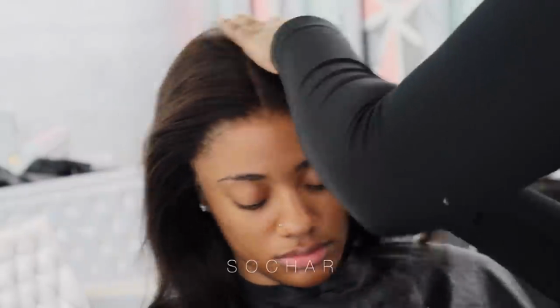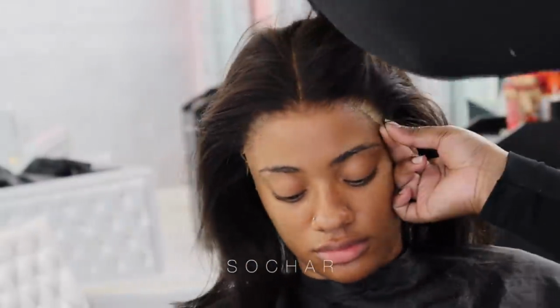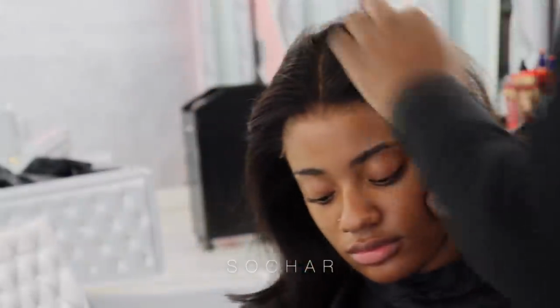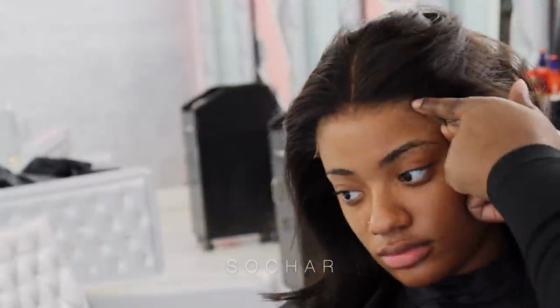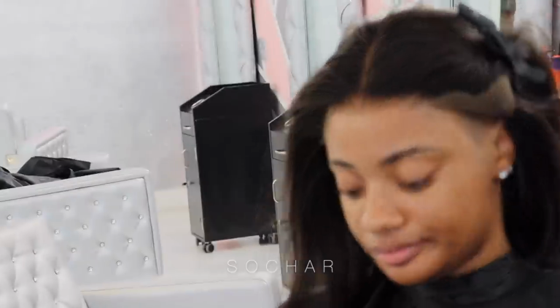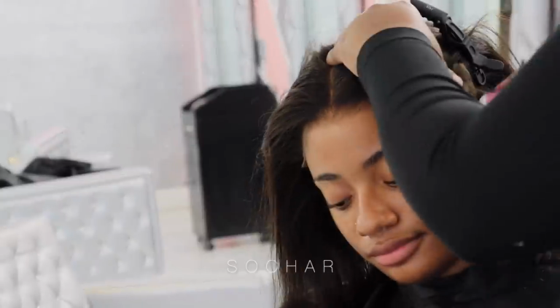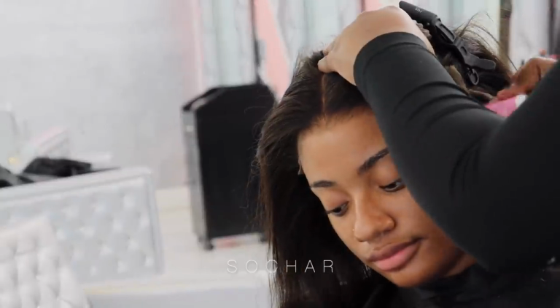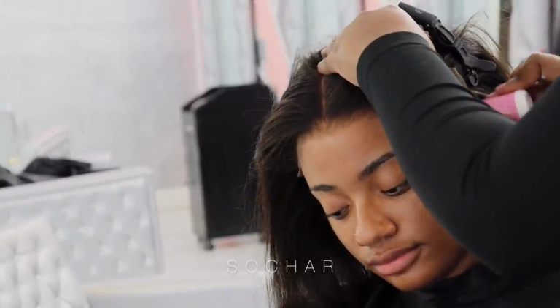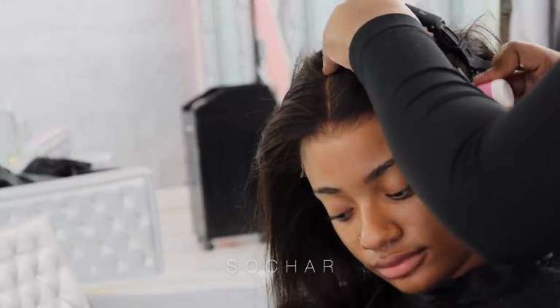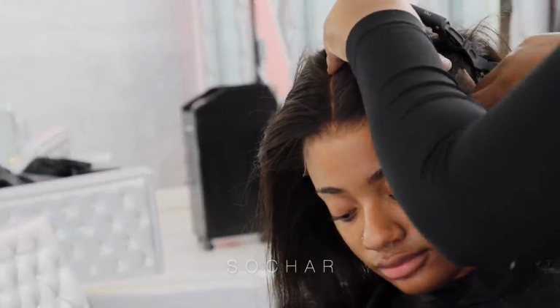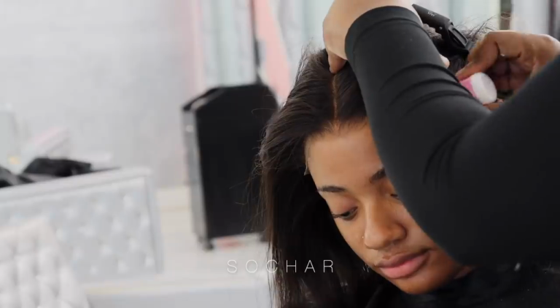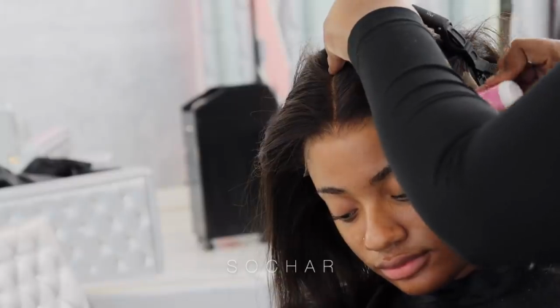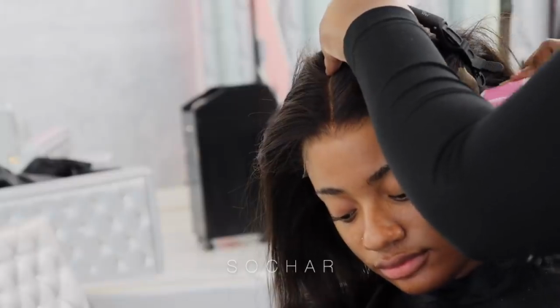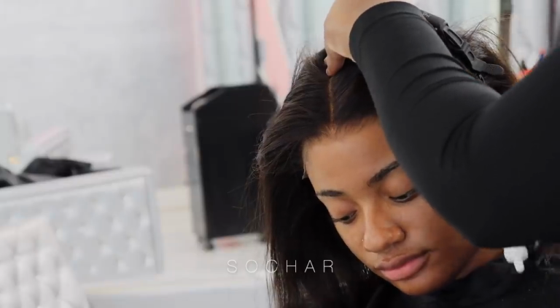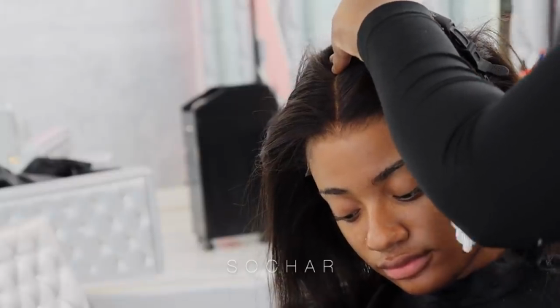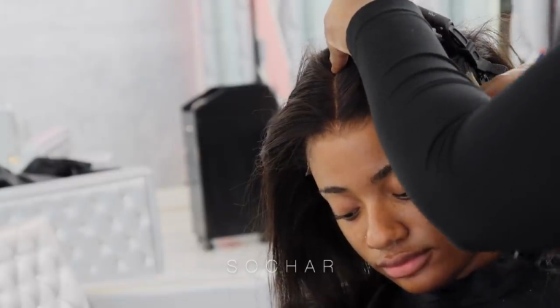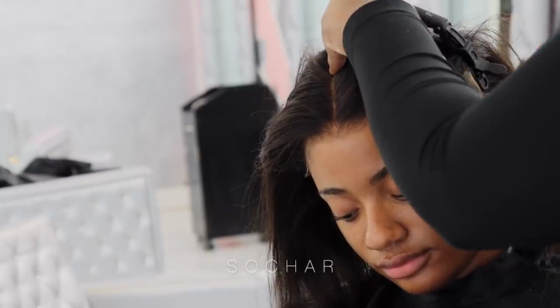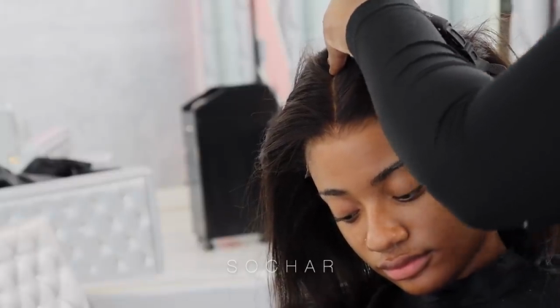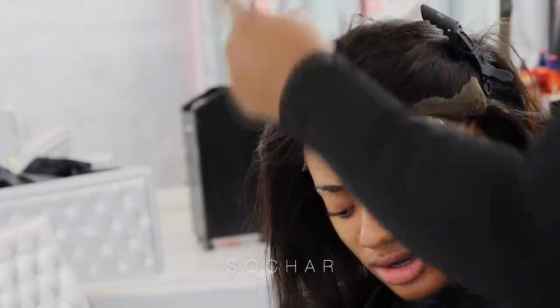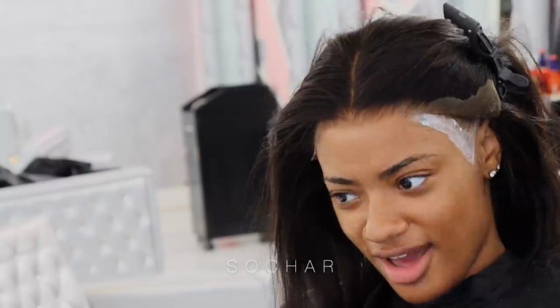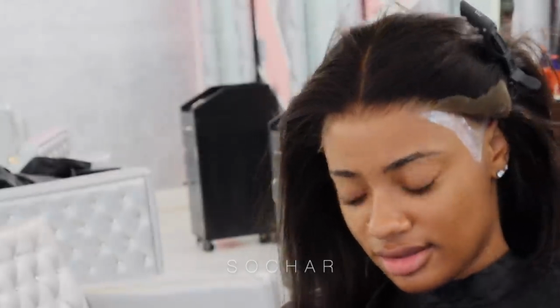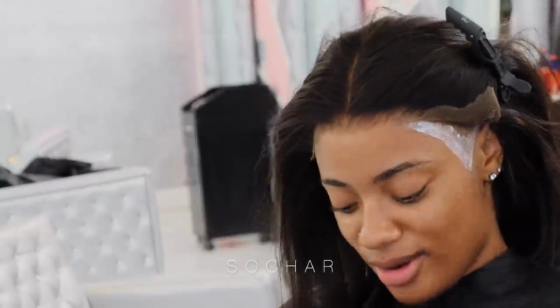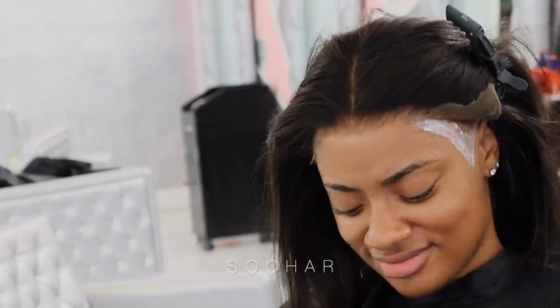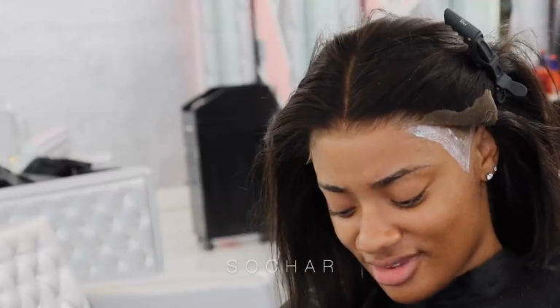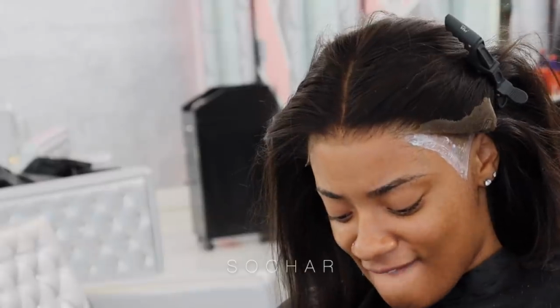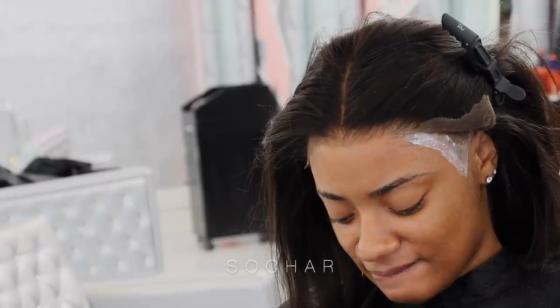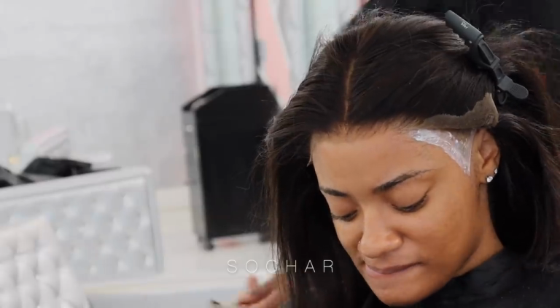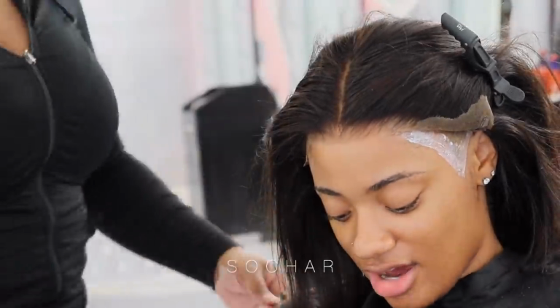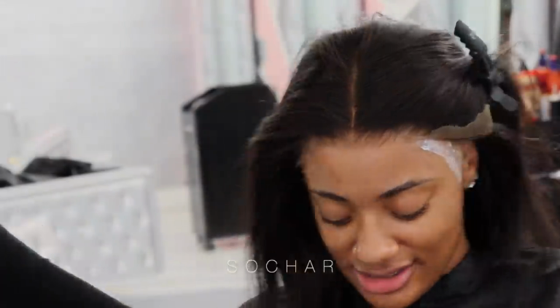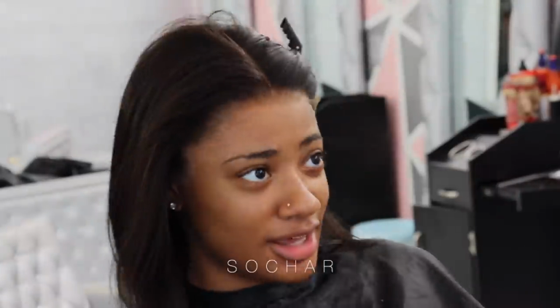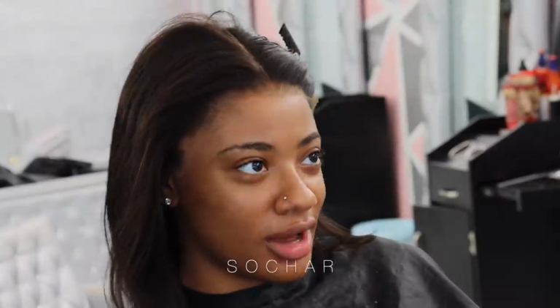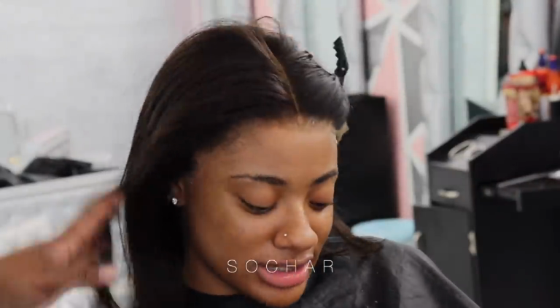Once I've glued that center down, I'm going to go ahead and begin to do the sides - left and right. Once that's finished I'm going to go ahead and begin to do my baby hairs.